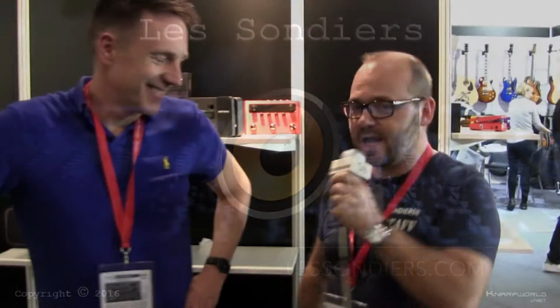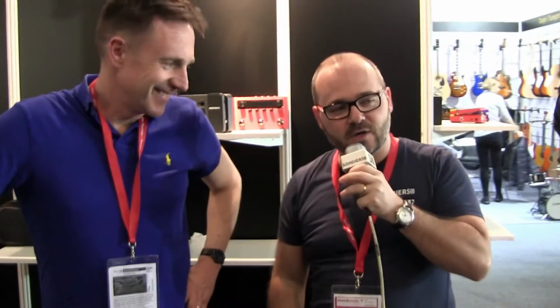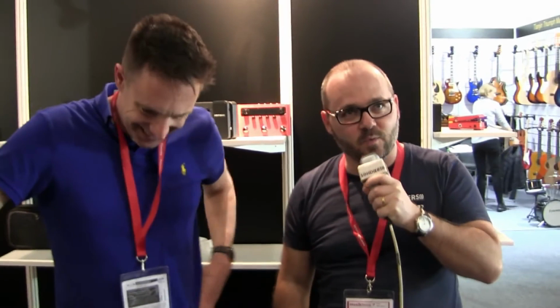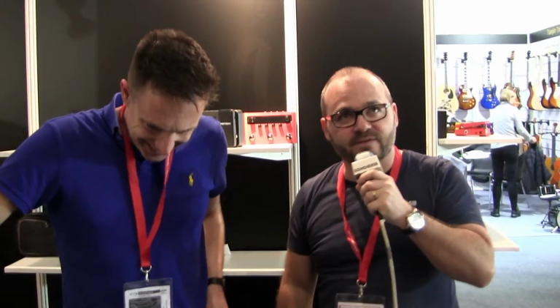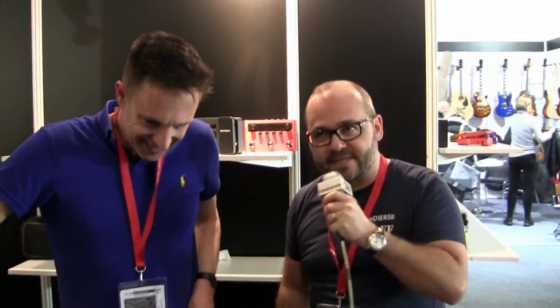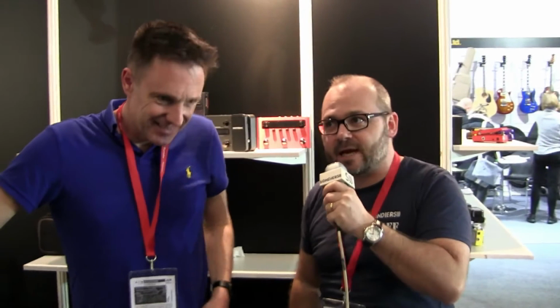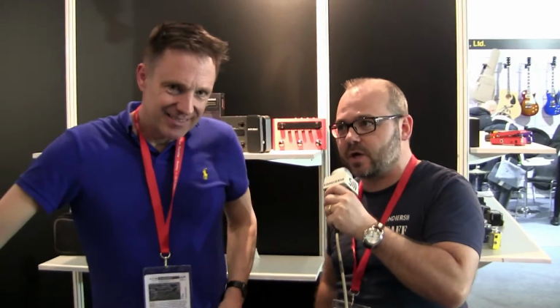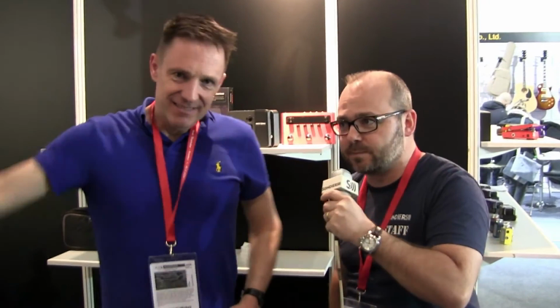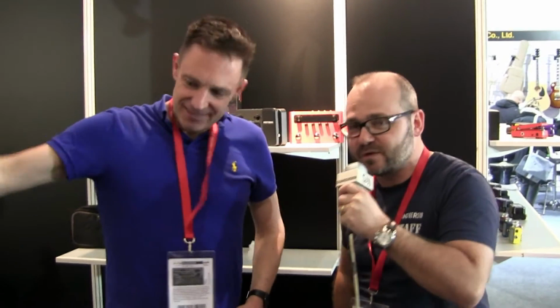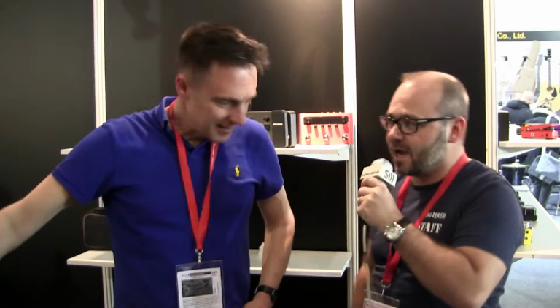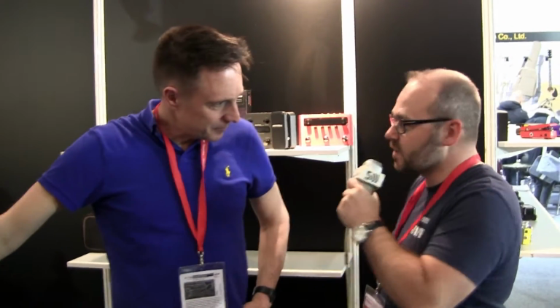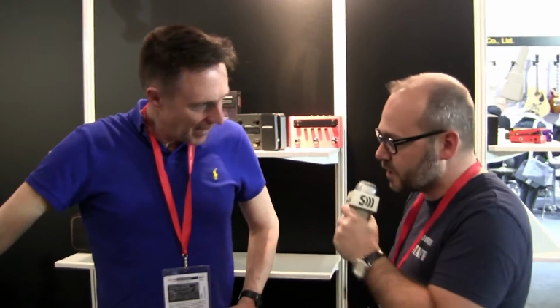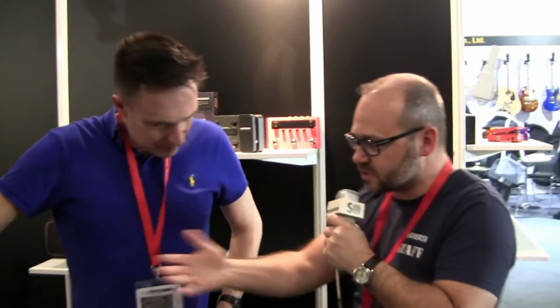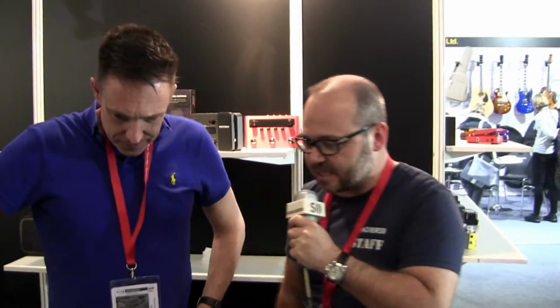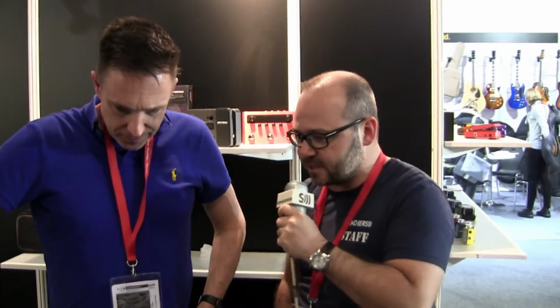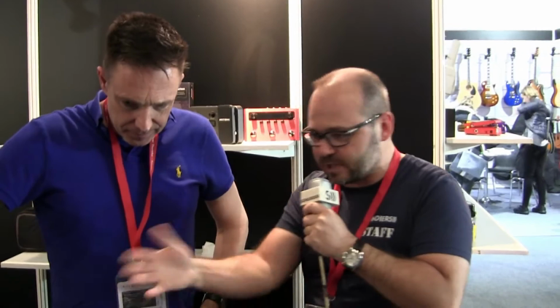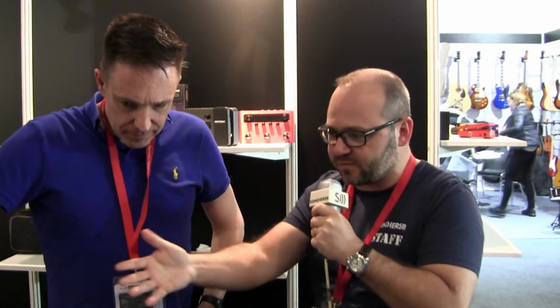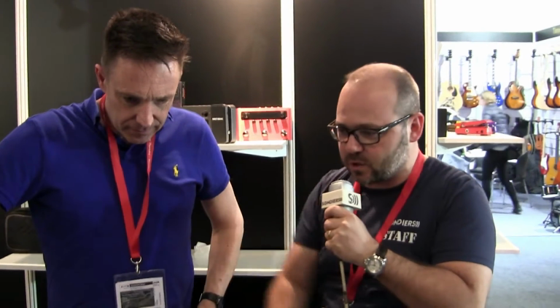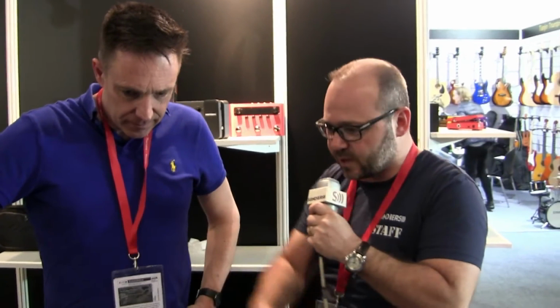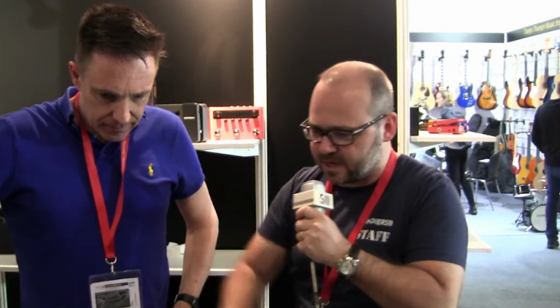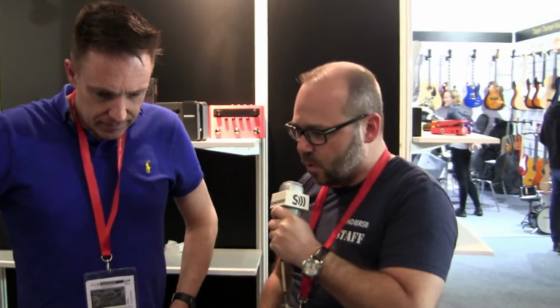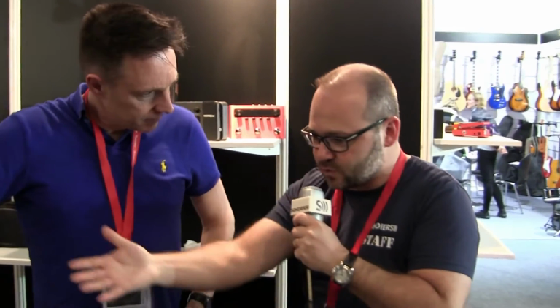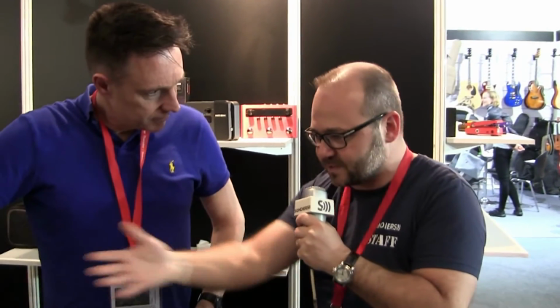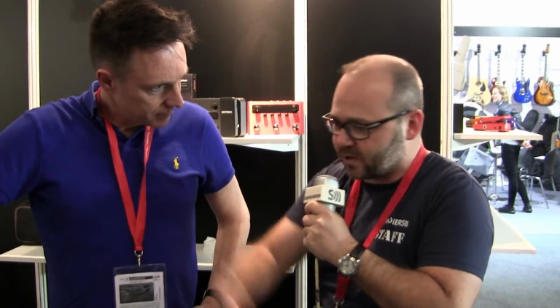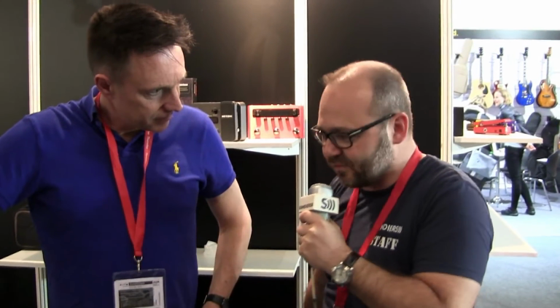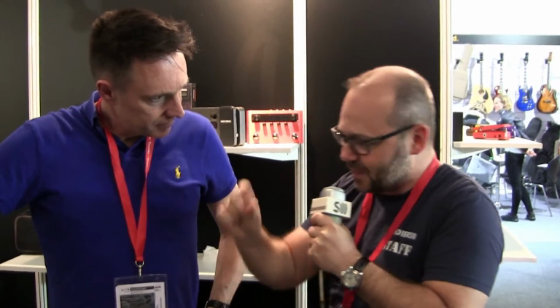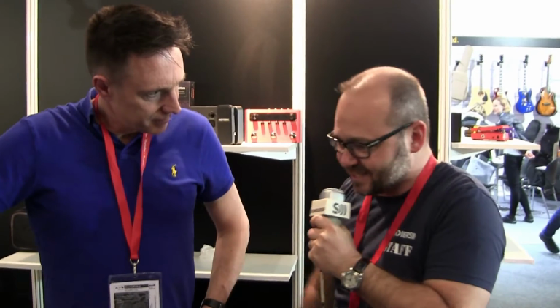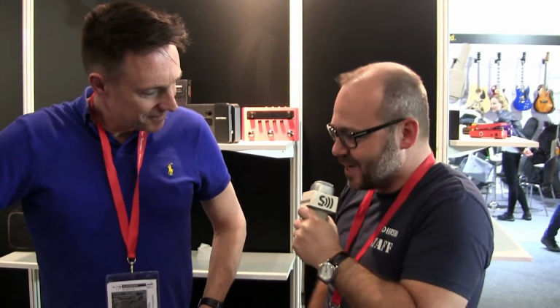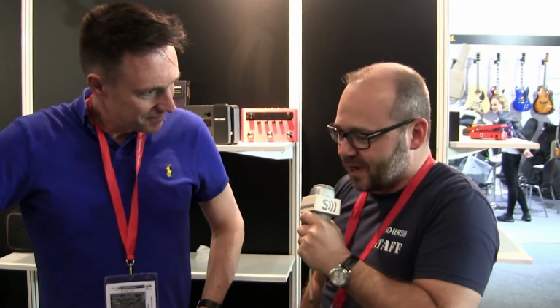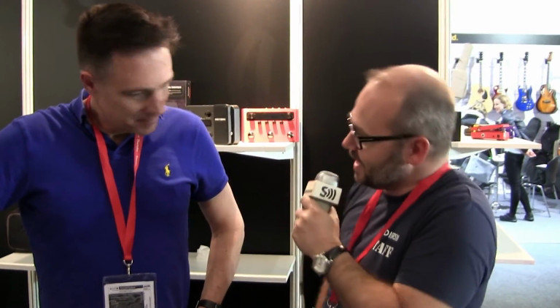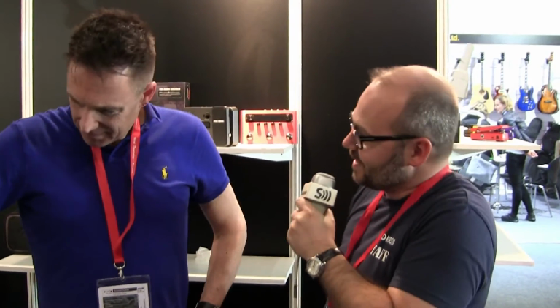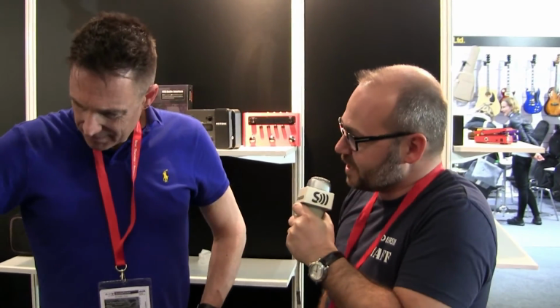Hello, we are with Chris today at the Houghton booth. Hello Chris, can you tell us a little bit about your products and what they do? It seems there are quite lovely tiny pedals and we would love to see what they do.